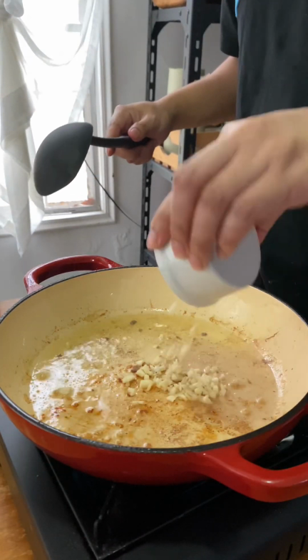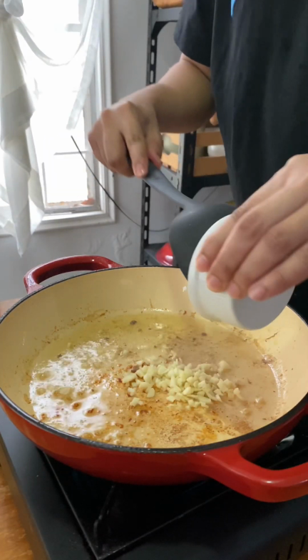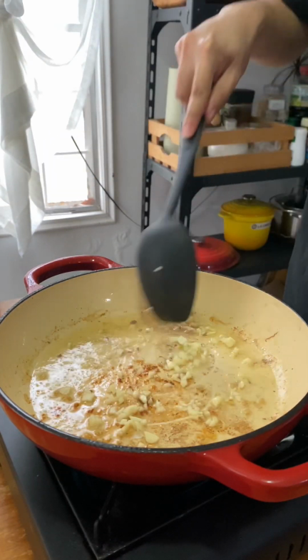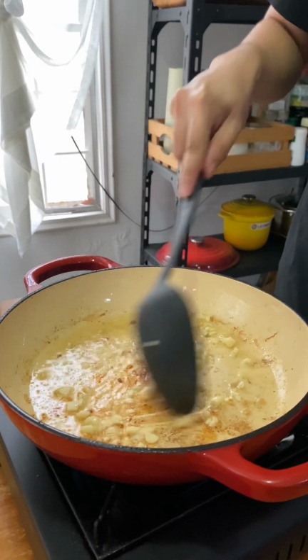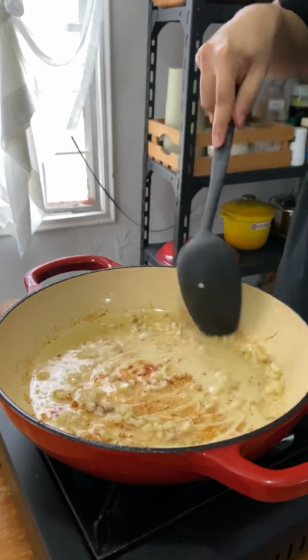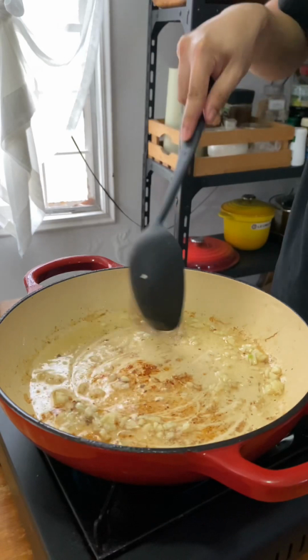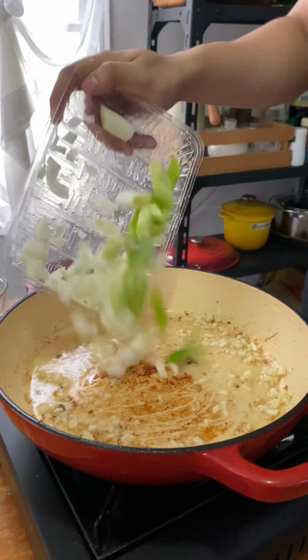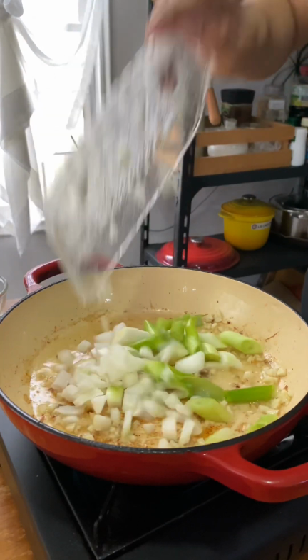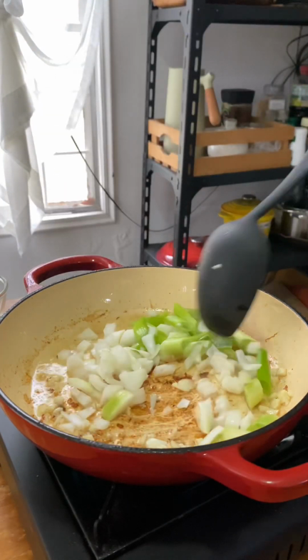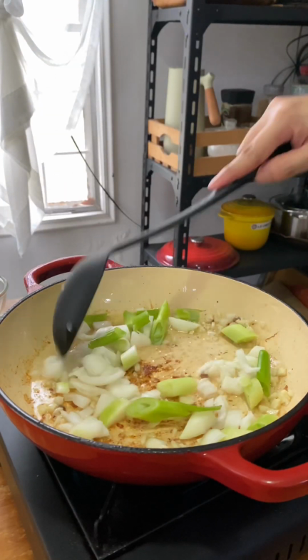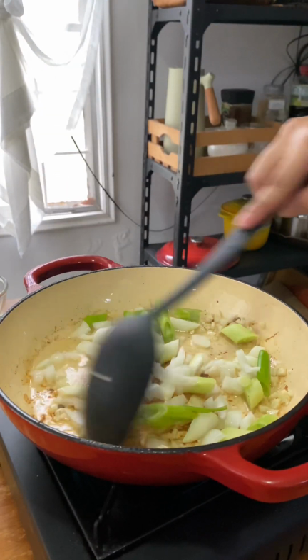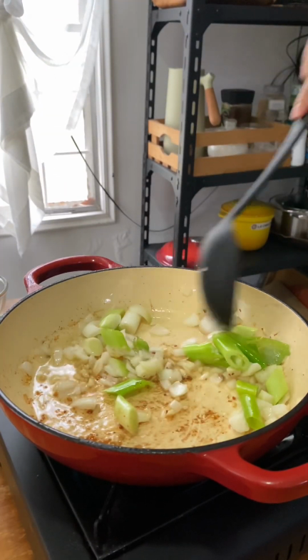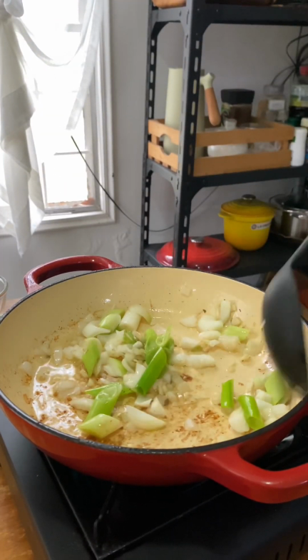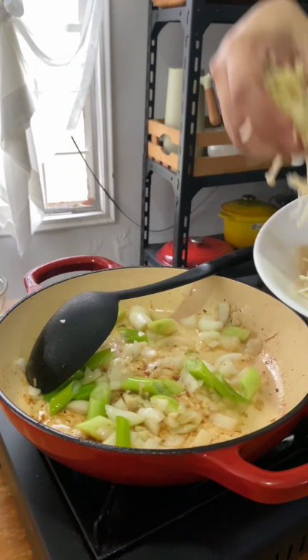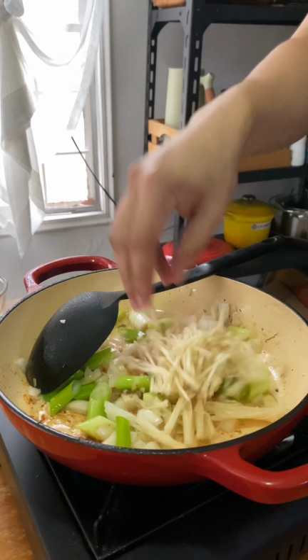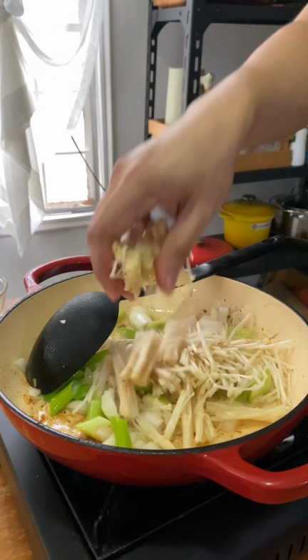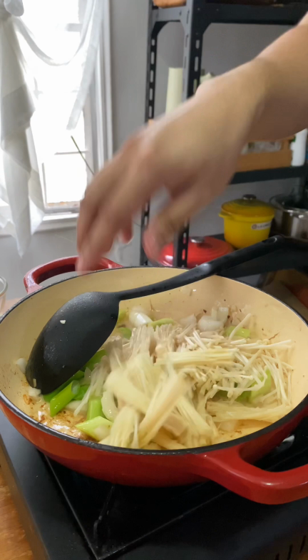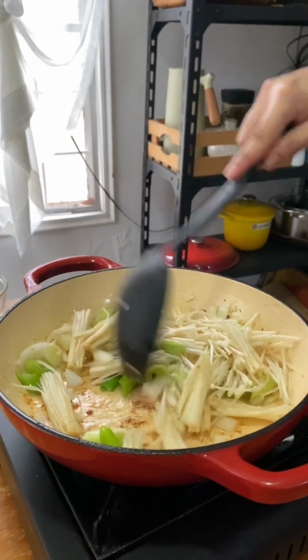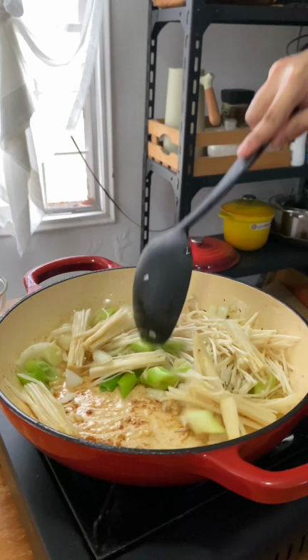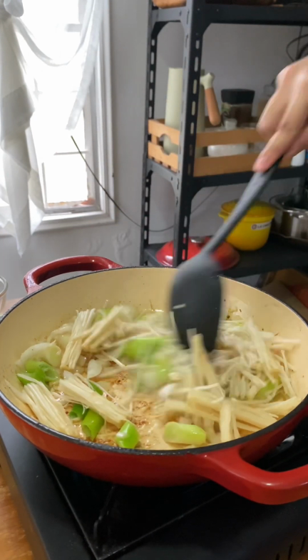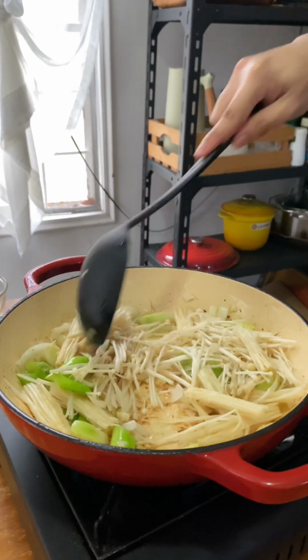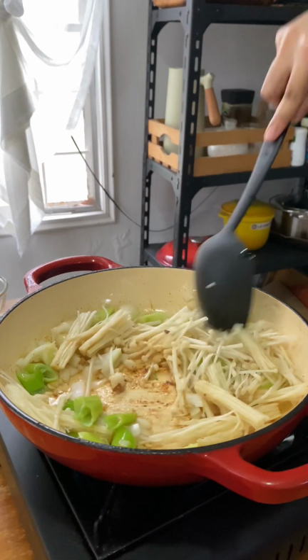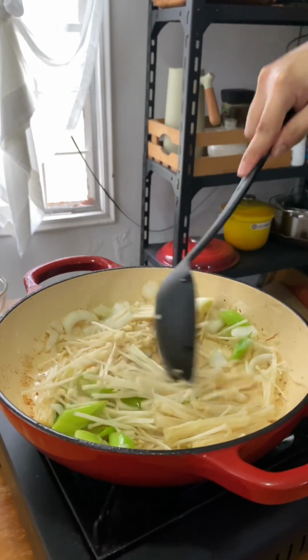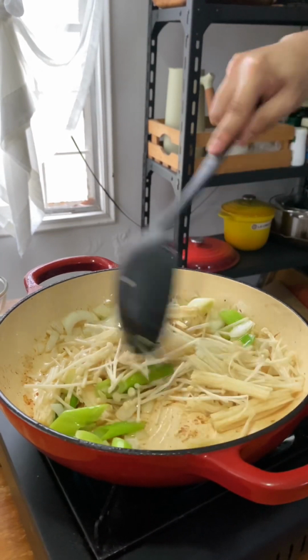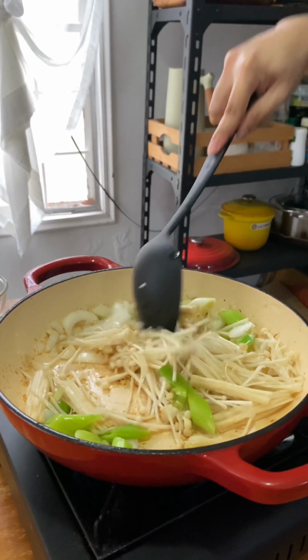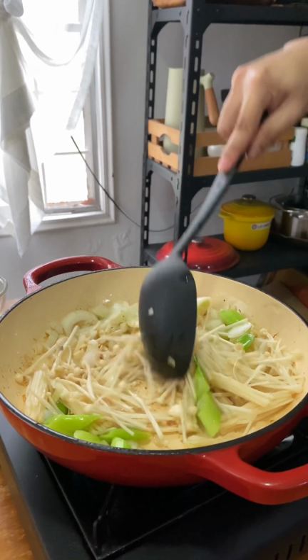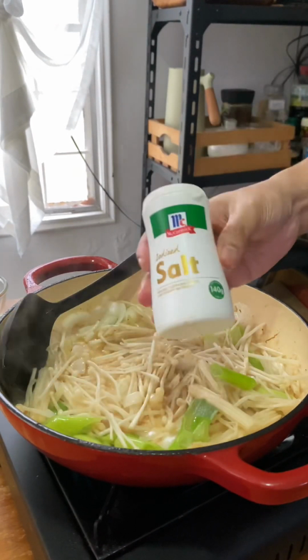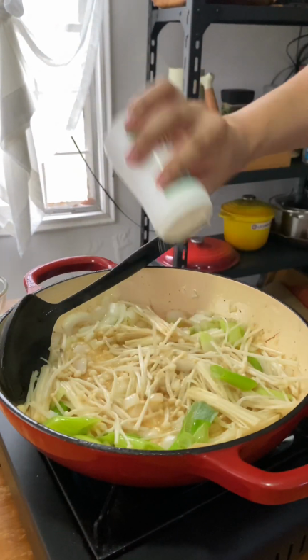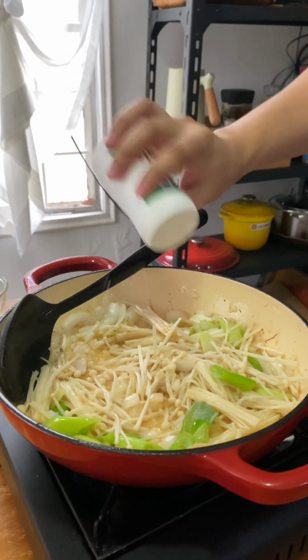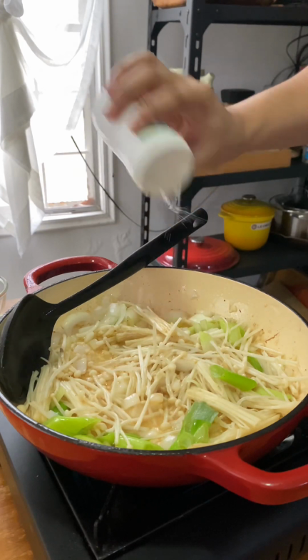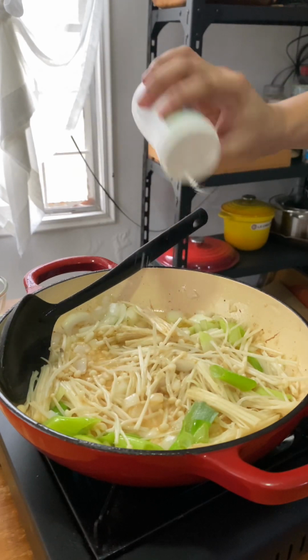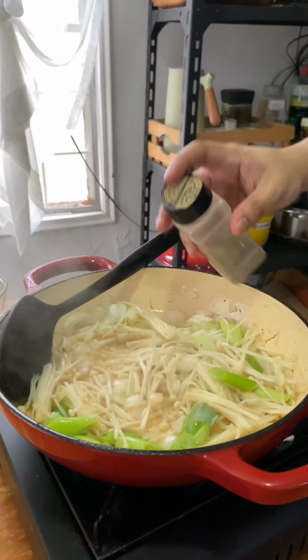Pagkatapos nito ay nag-start na ako mag-isa ng hiniwa kong bawang, sibuyas at onion leeks. After naman ito, sinunod ko nang ilagay ang sobrang enoke mushroom, at nagpatuloy sa paghahalo hanggang maging evenly cooked ang mga ito. Naglagay na din pala ako ng salt and pepper to taste at bumalik sa paghahalo.